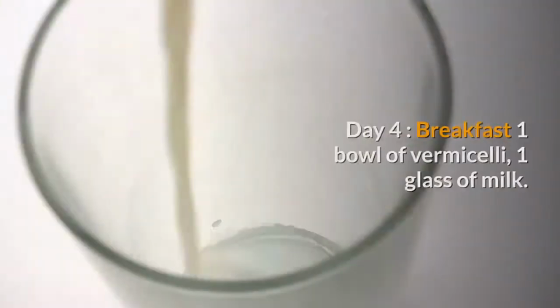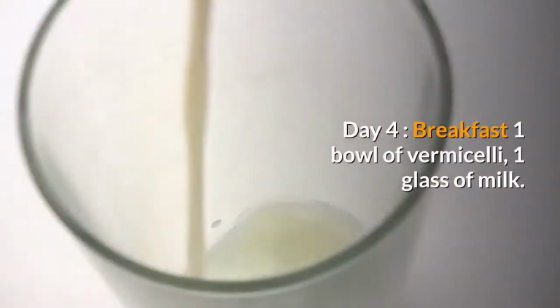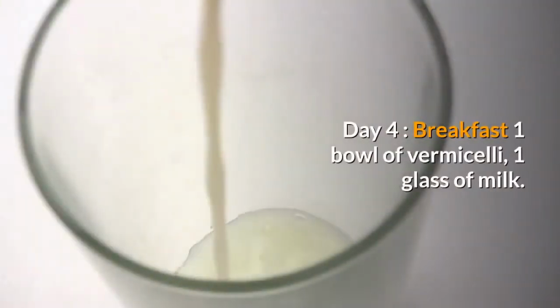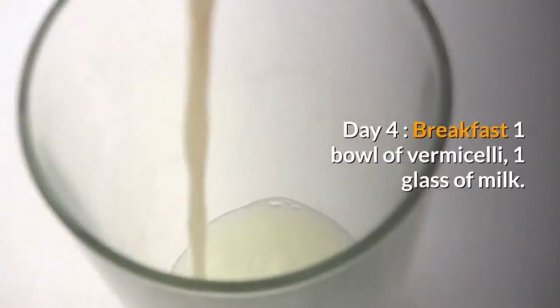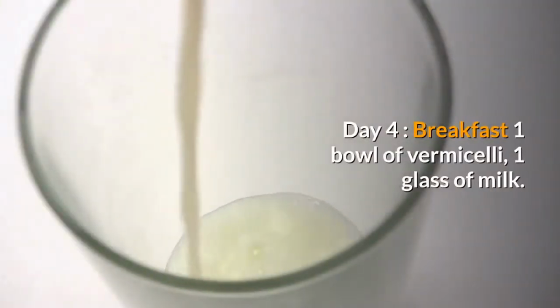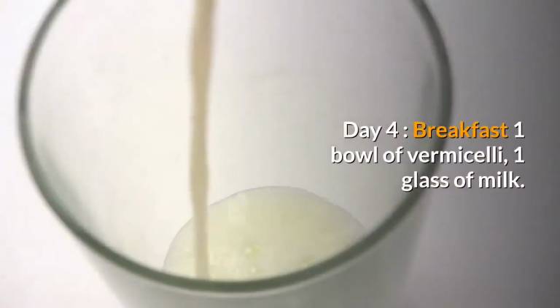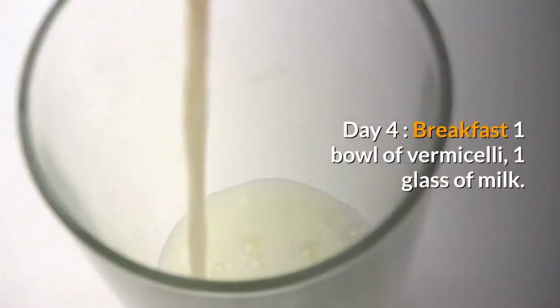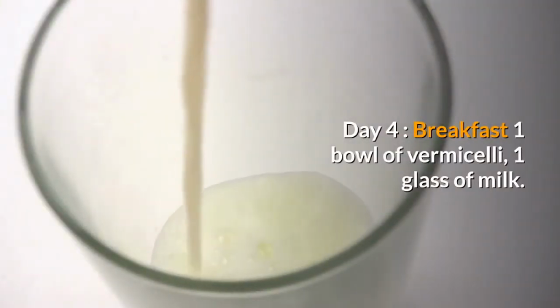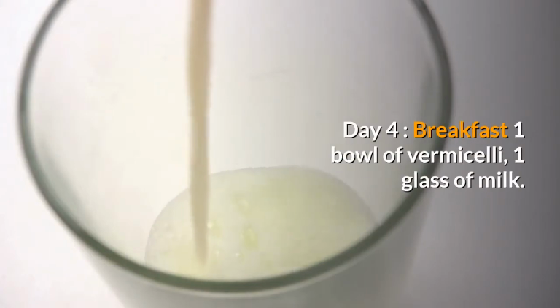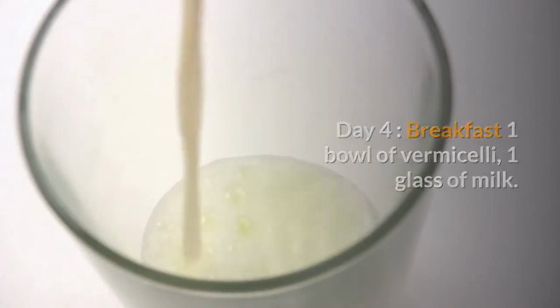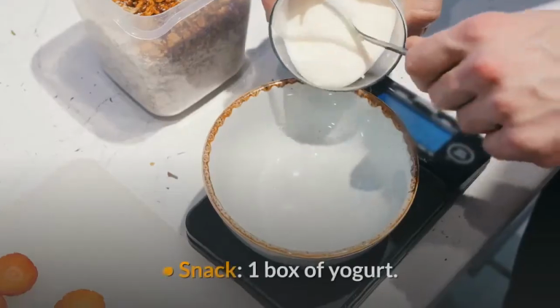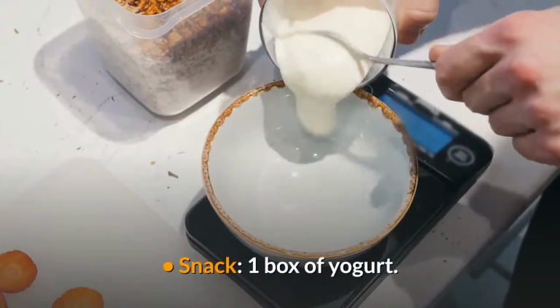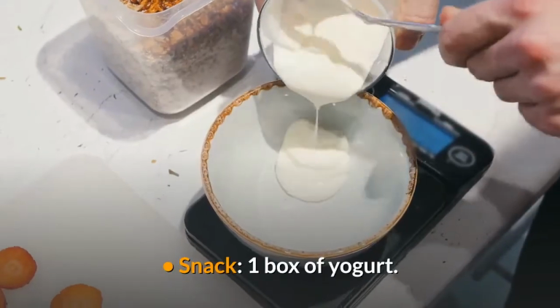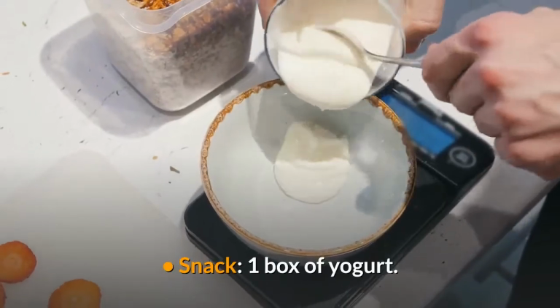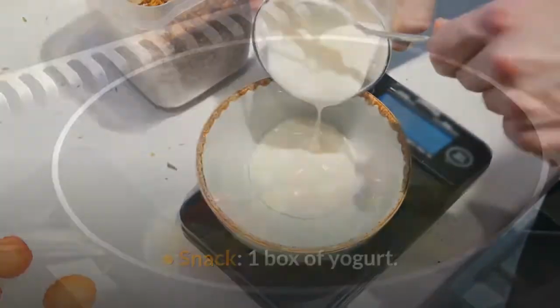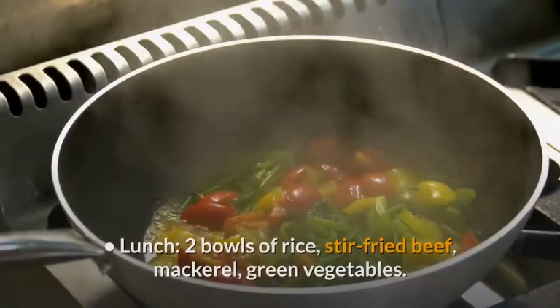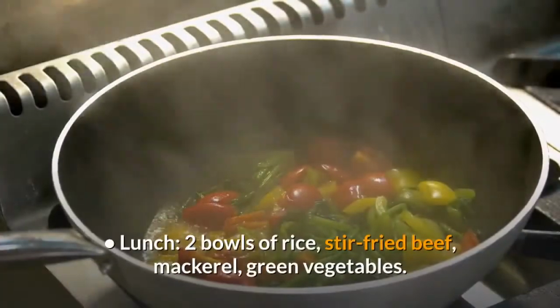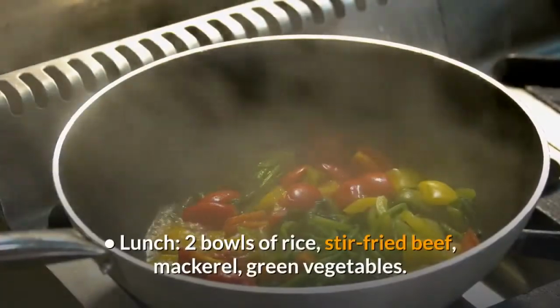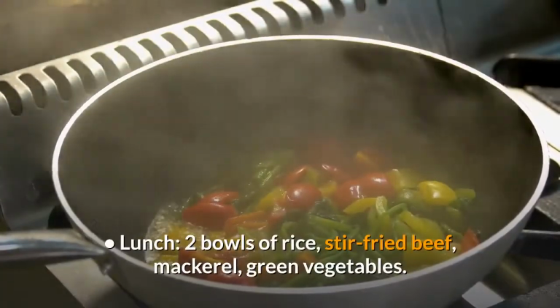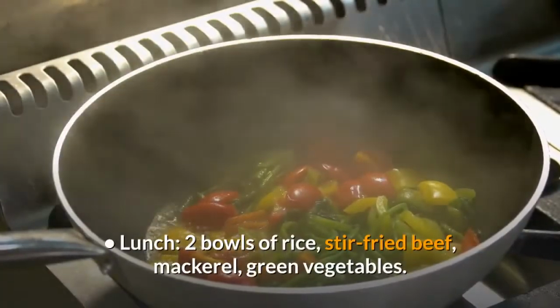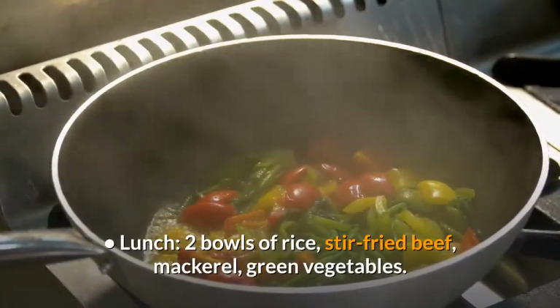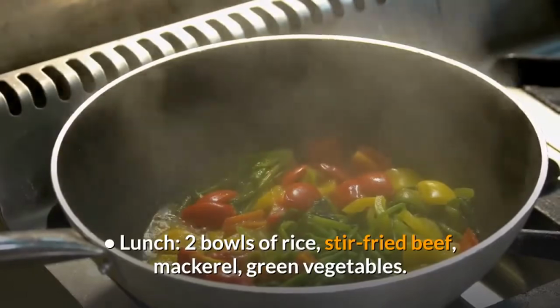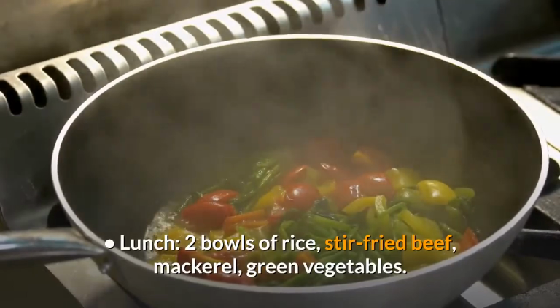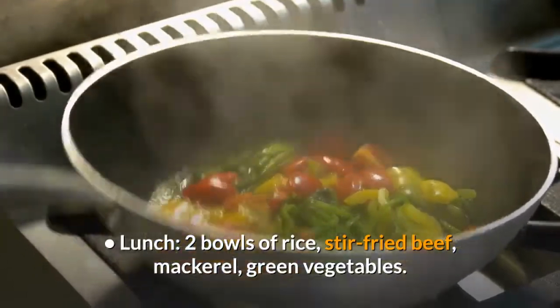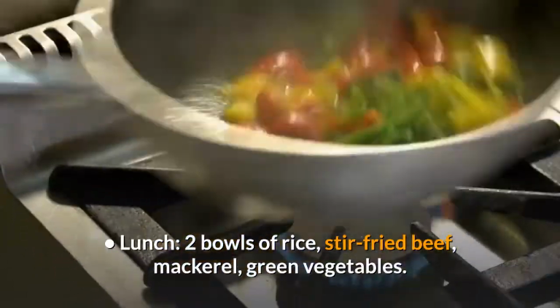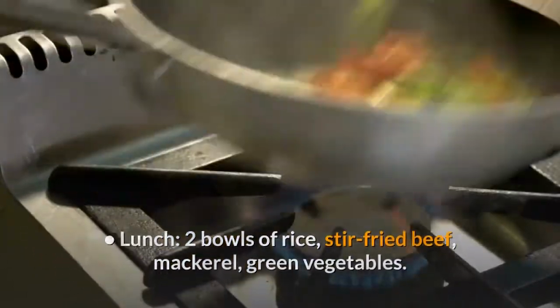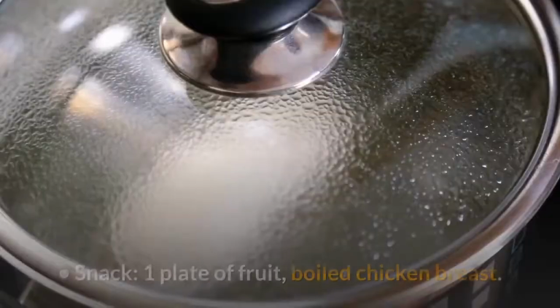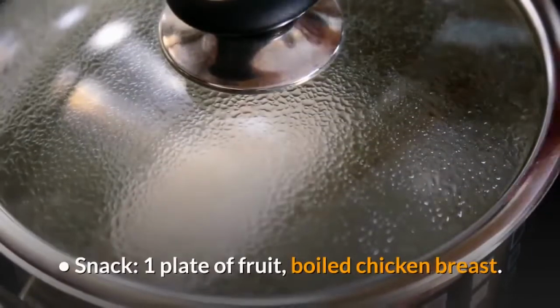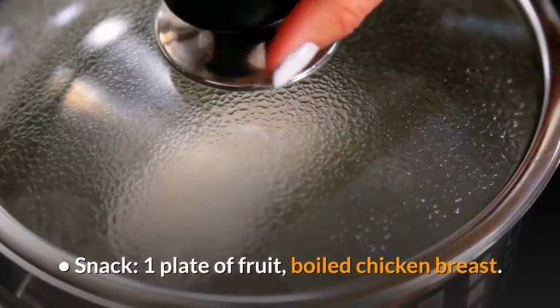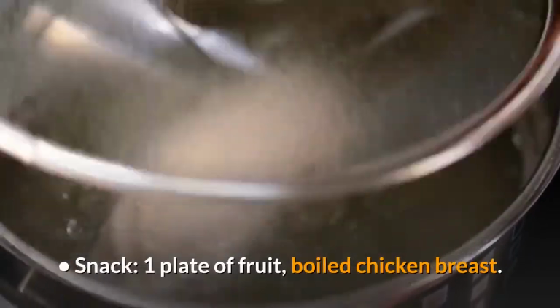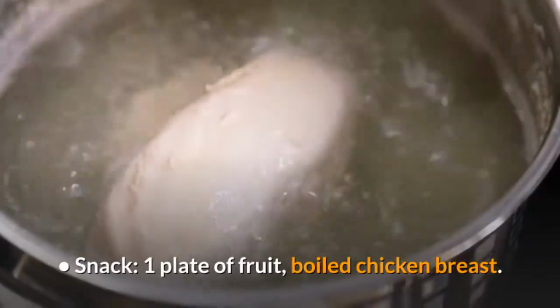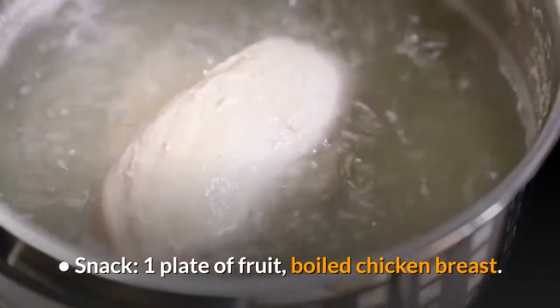Day 4 – Breakfast: 1 bowl of vermicelli, 1 glass of milk. Snack – 1 box of yogurt. Lunch – 2 bowls of rice, stir-fried beef, mackerel, green vegetables. Snack – 1 plate of fruit, boiled chicken breast.